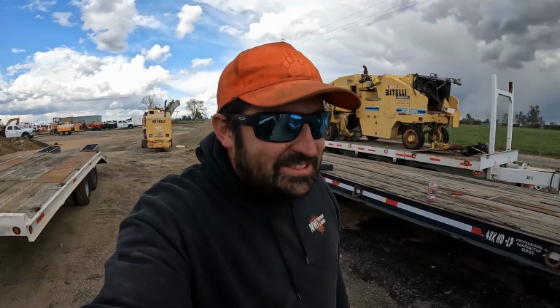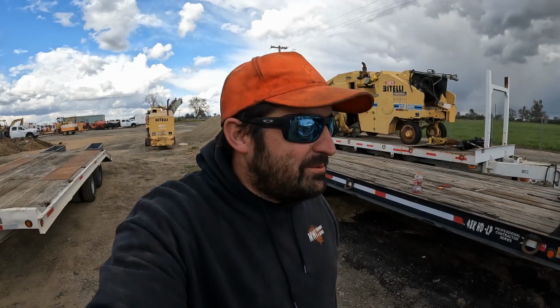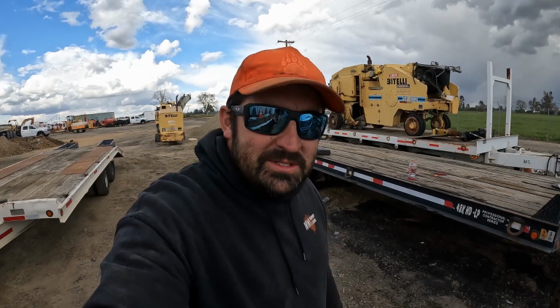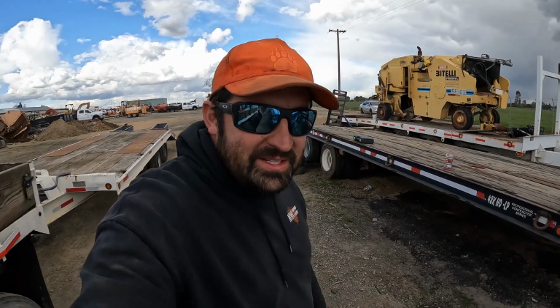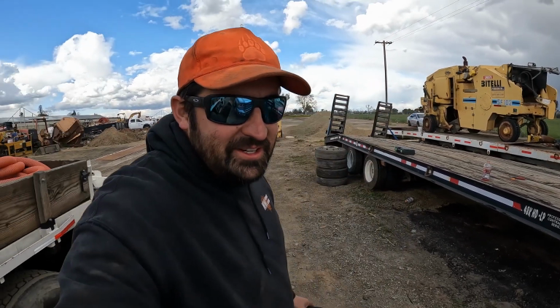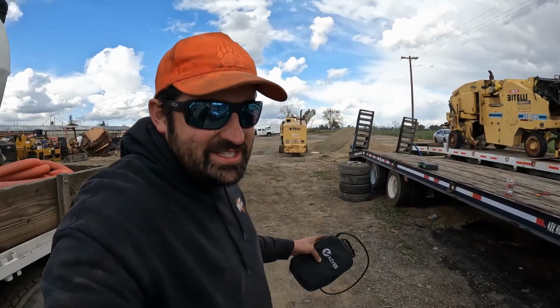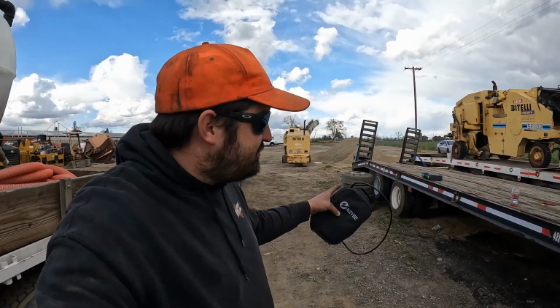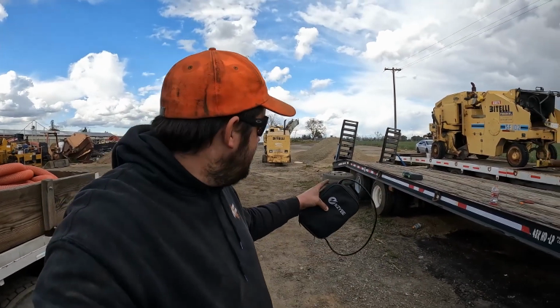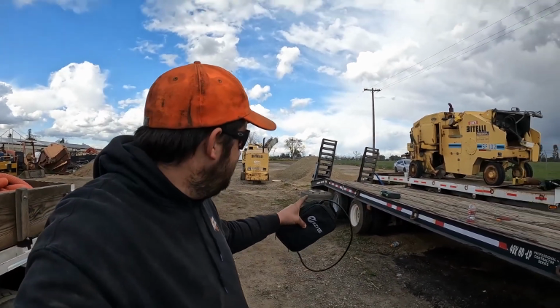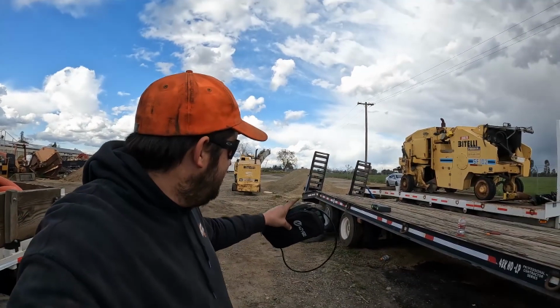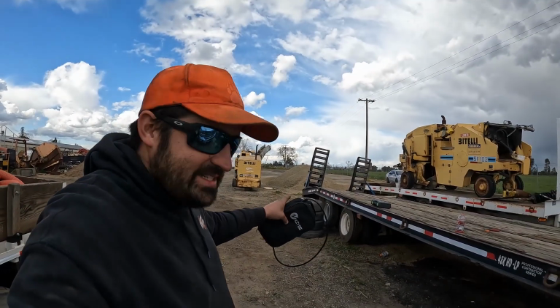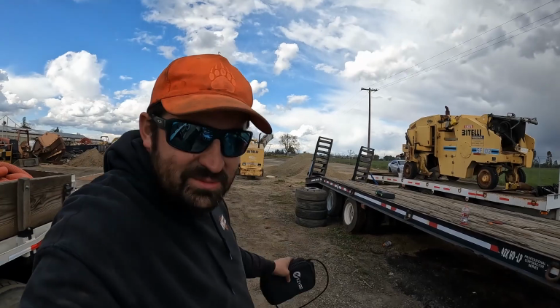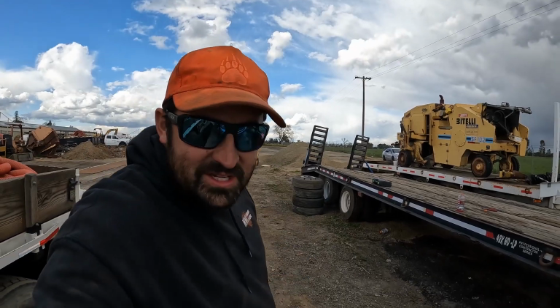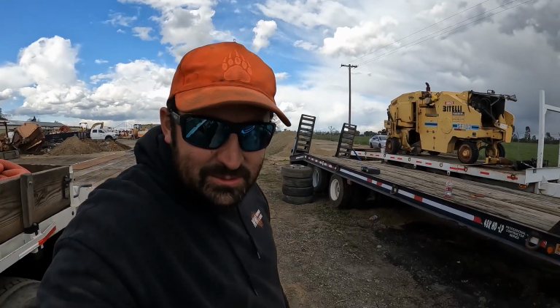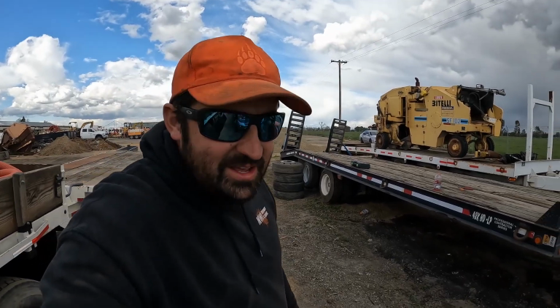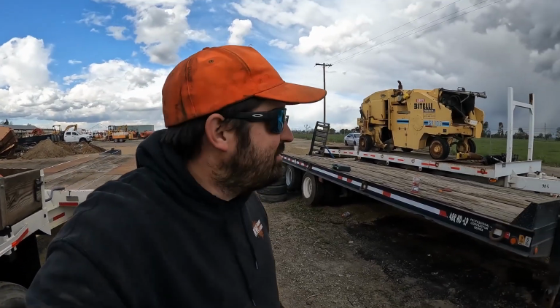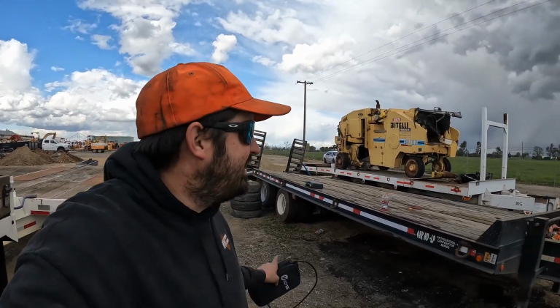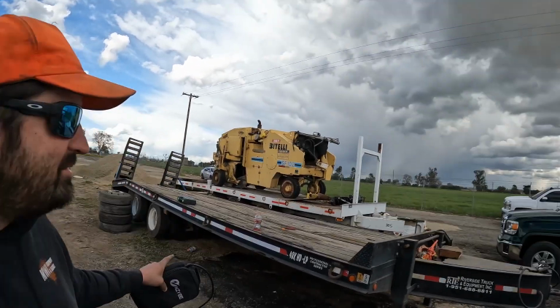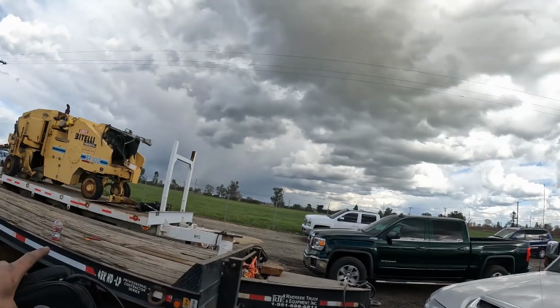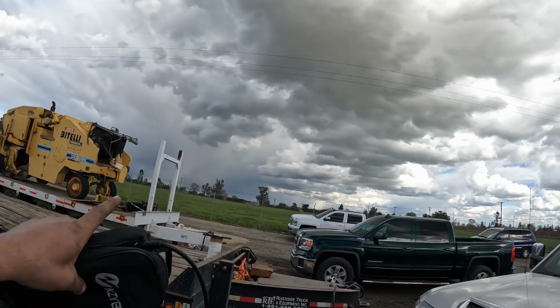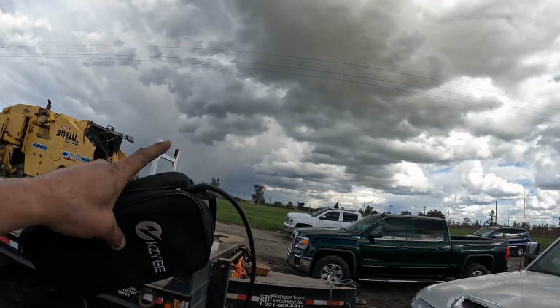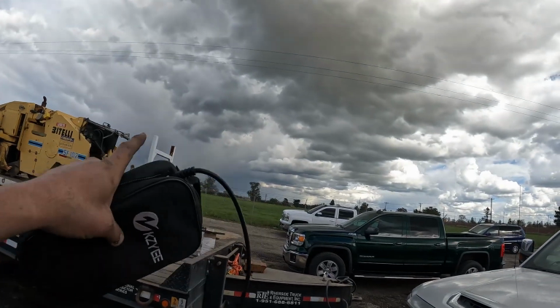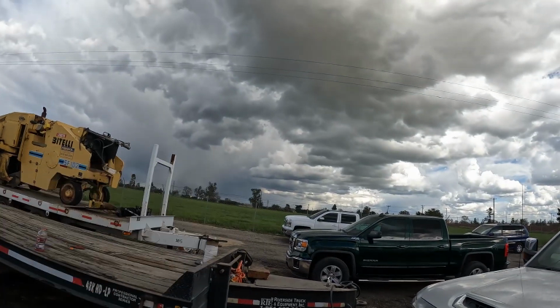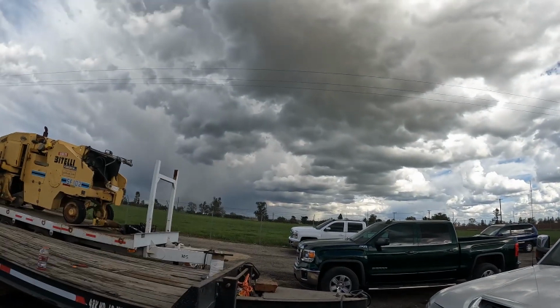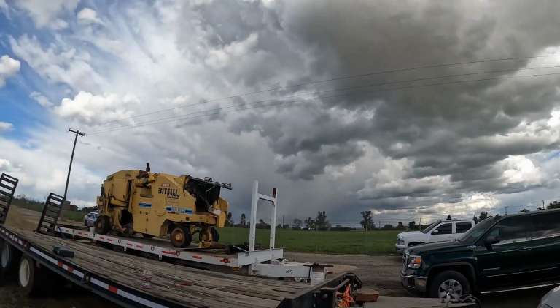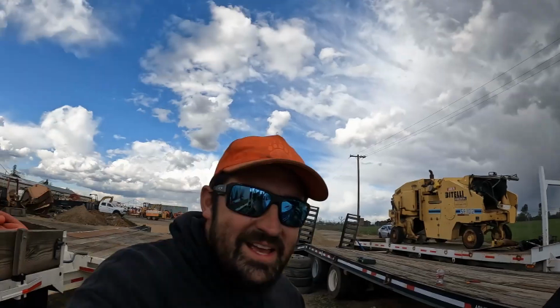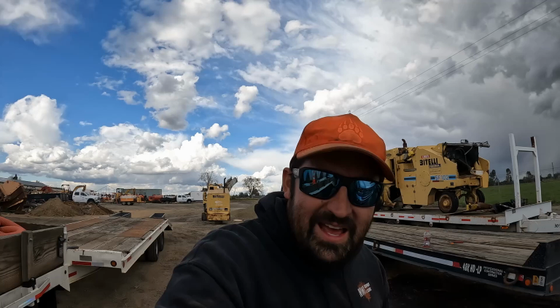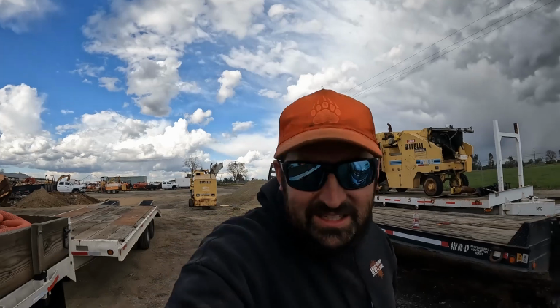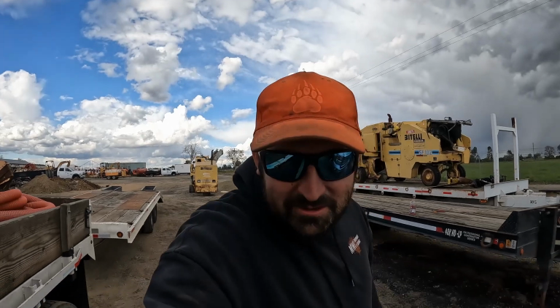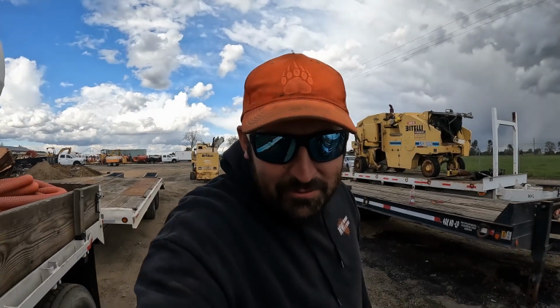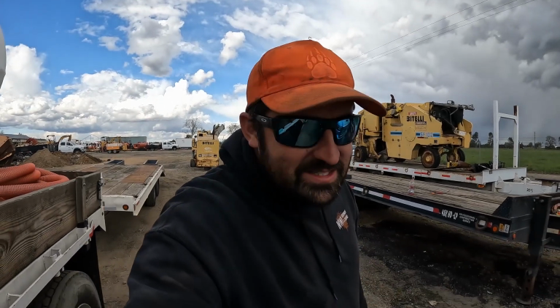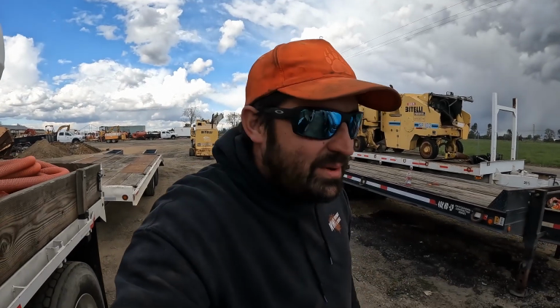Today we're just doing some maintenance around the yard. You guys can see the trailer behind me — it needed to get some of the tires switched out, so we've been working on that. We're trying to get some stuff wrapped up before the rain comes over here. I didn't think there was any rain in the forecast today.